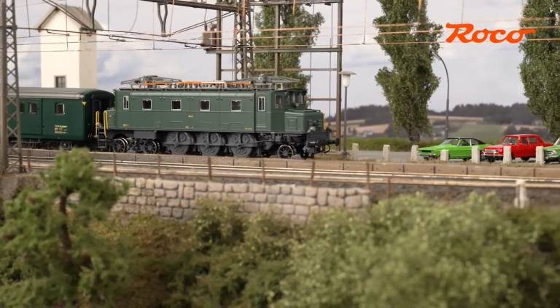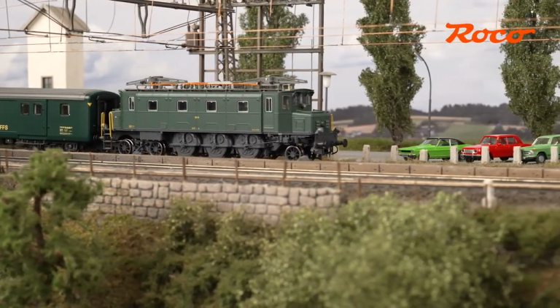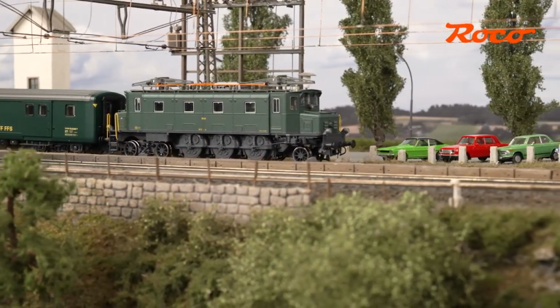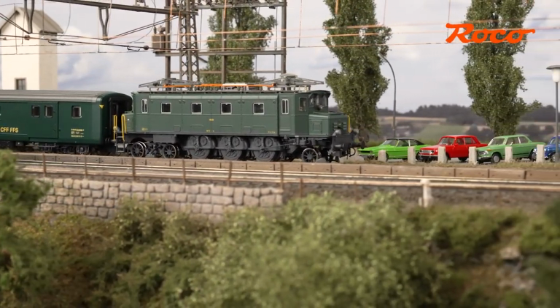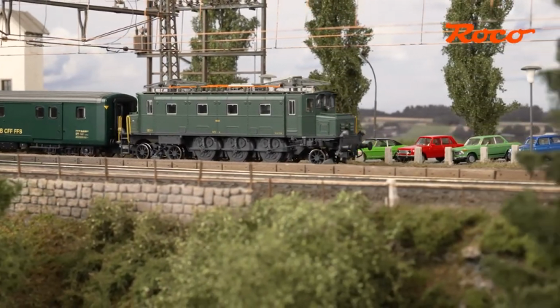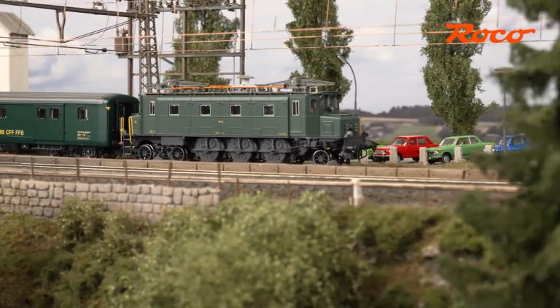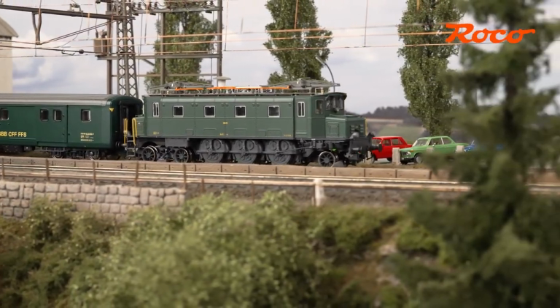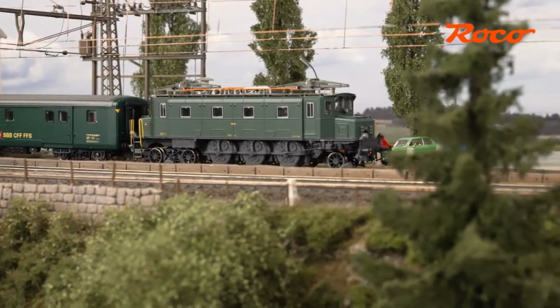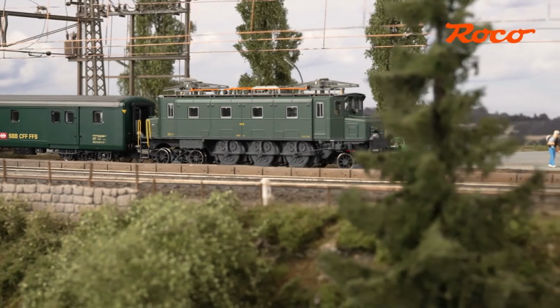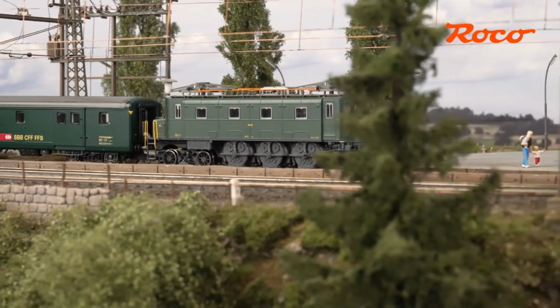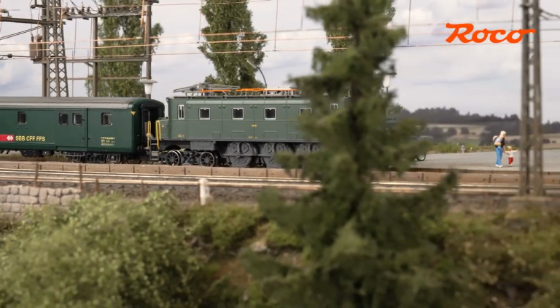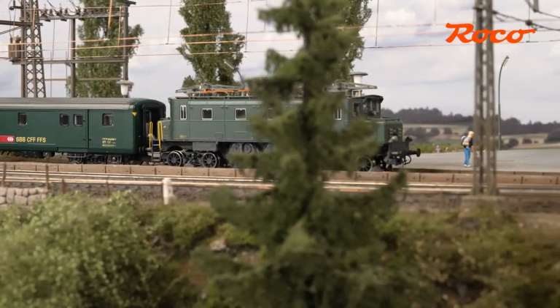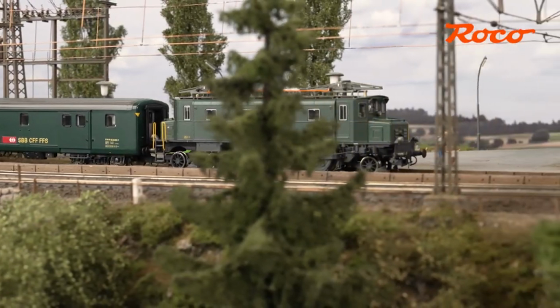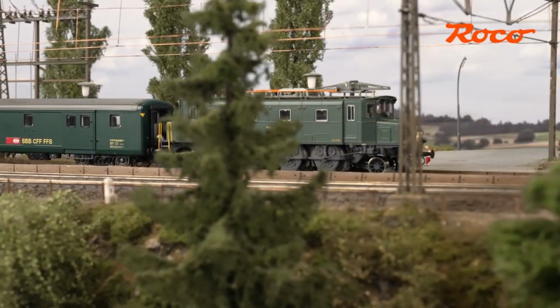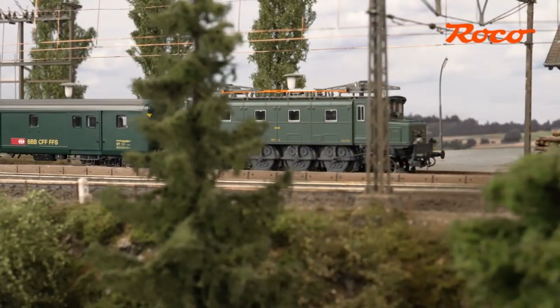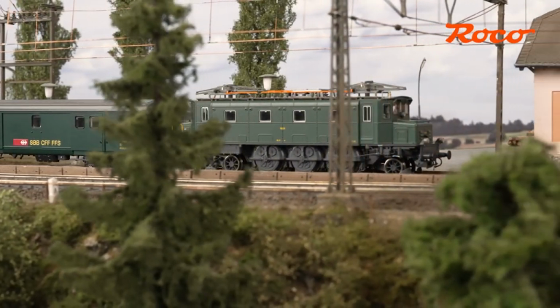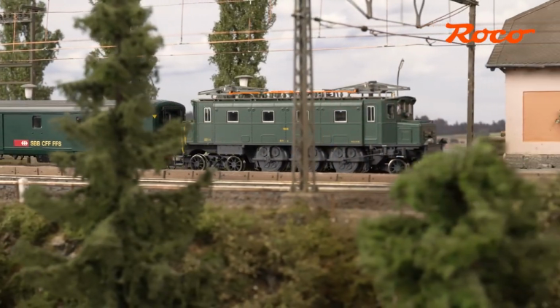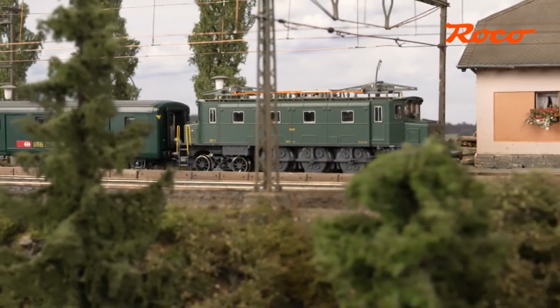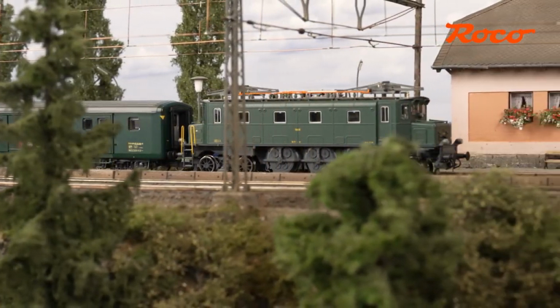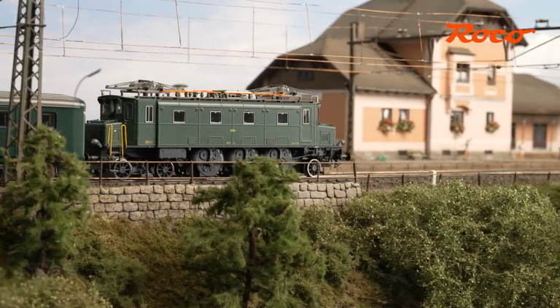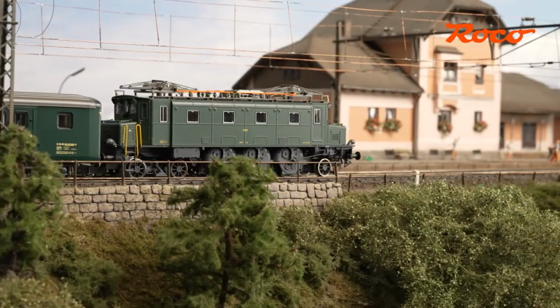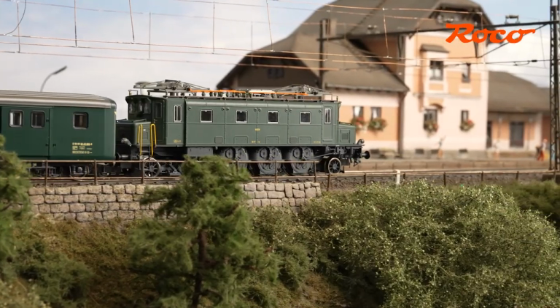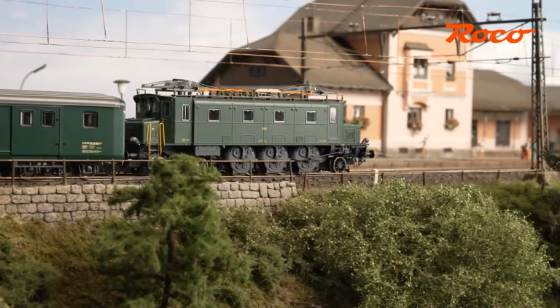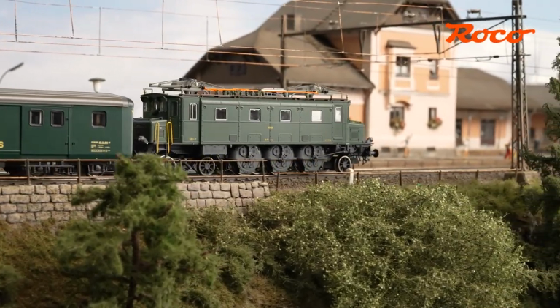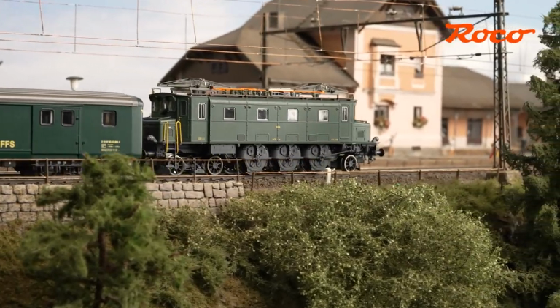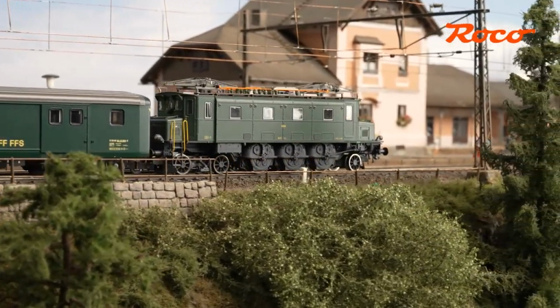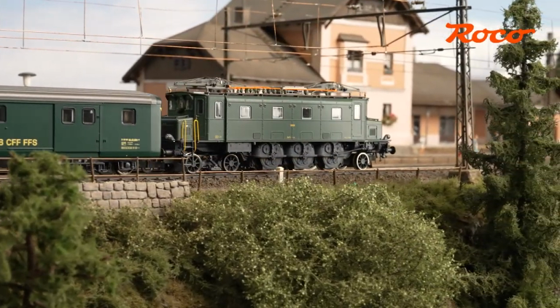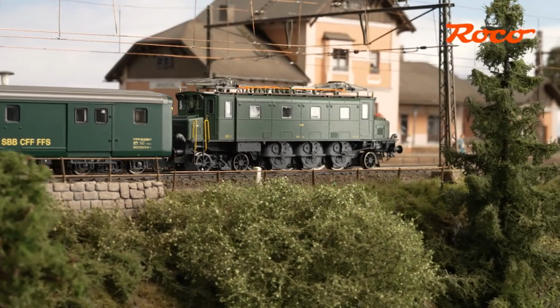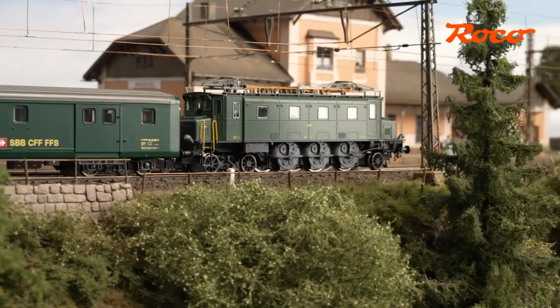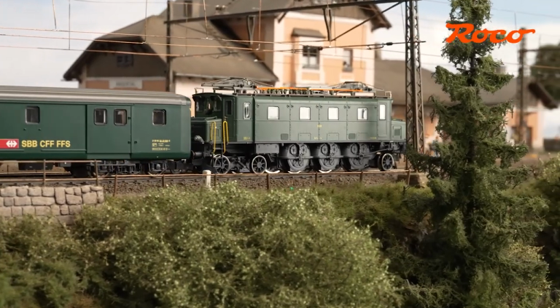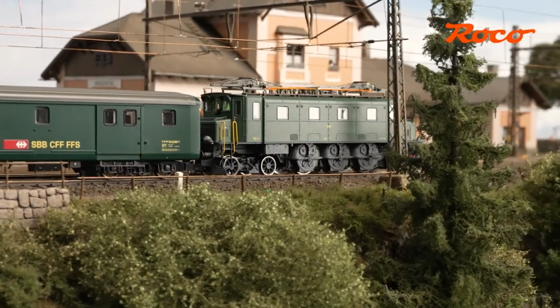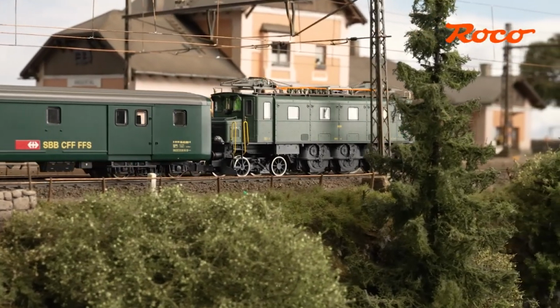Roco has set new standards with the new AE3/6 model, which it has produced to celebrate the 175th birthday of the Swiss Federal Railways.